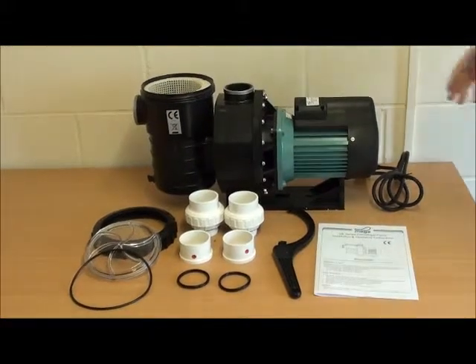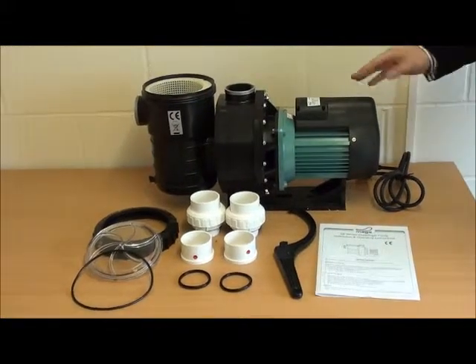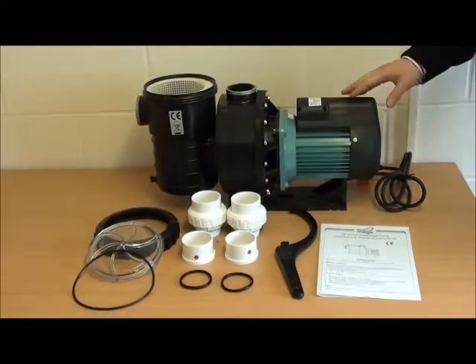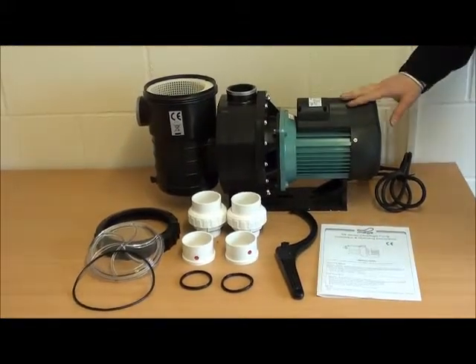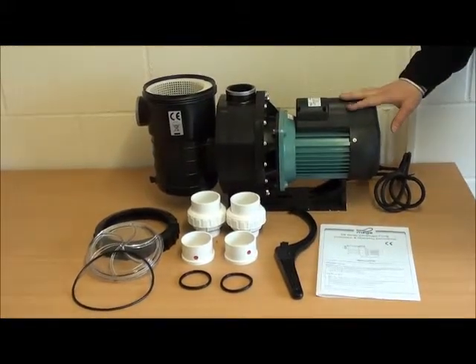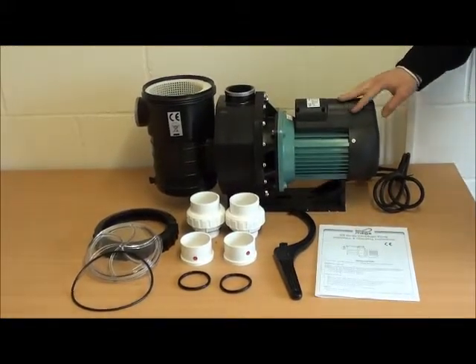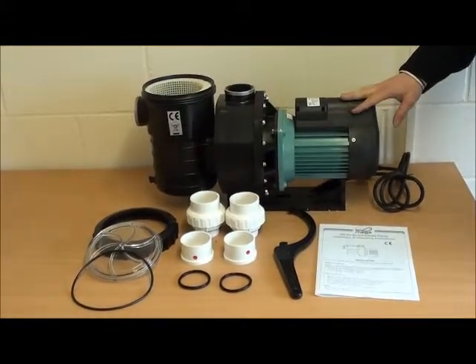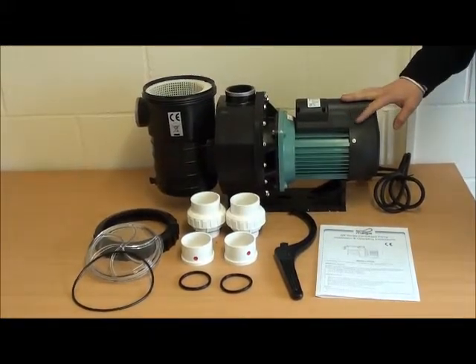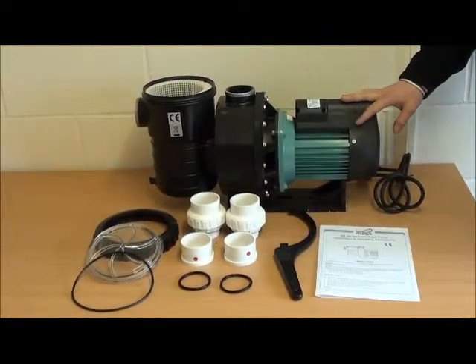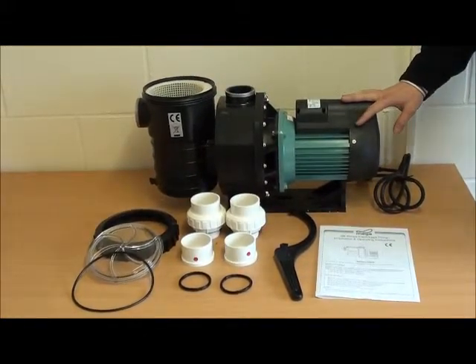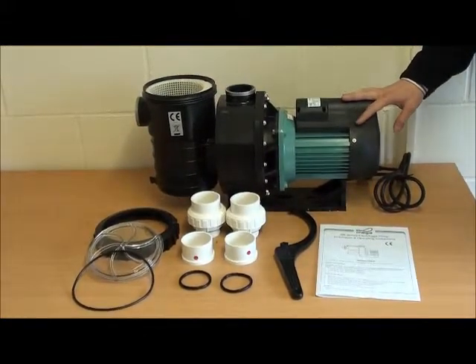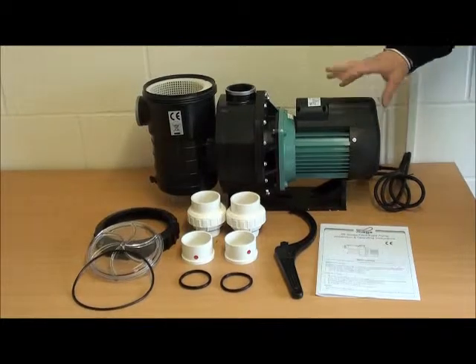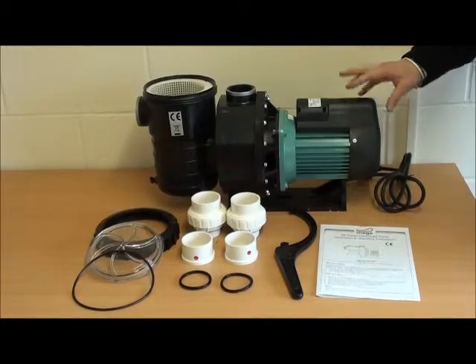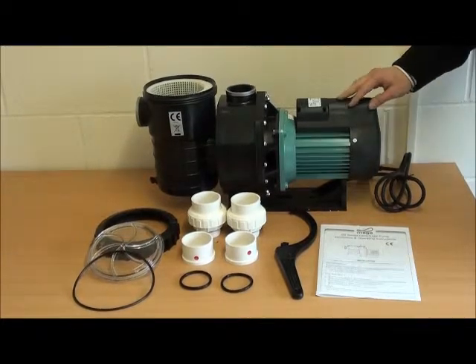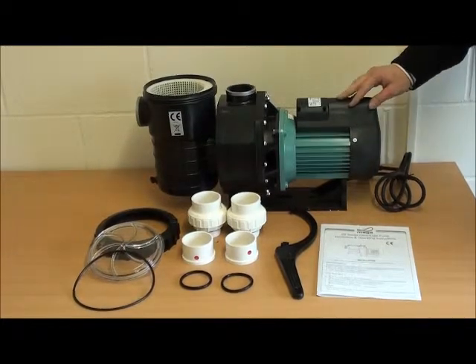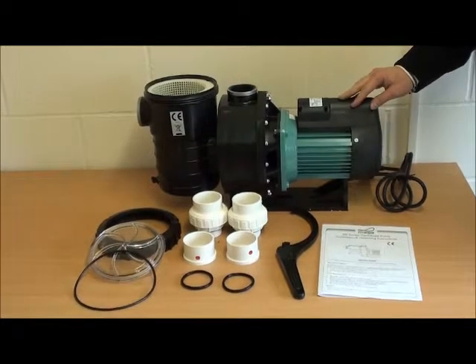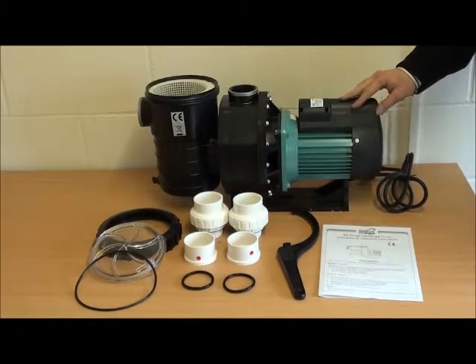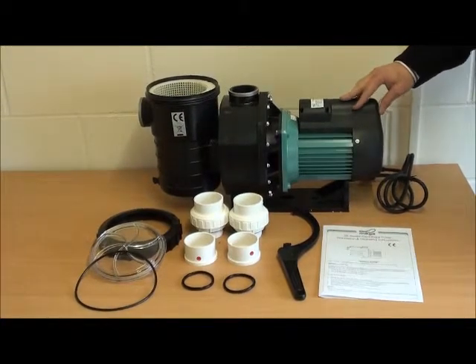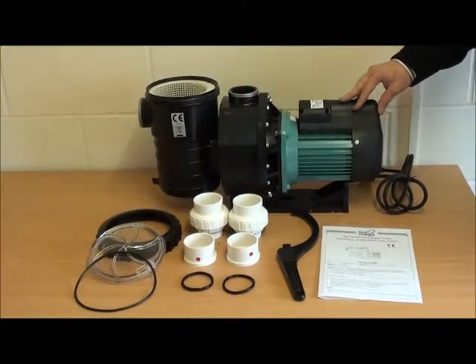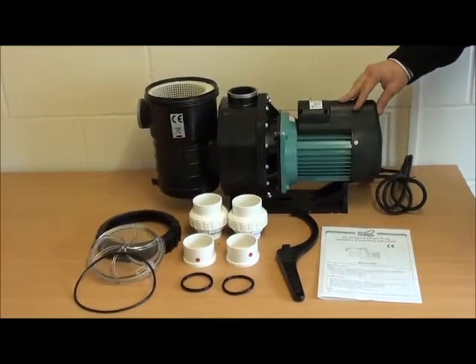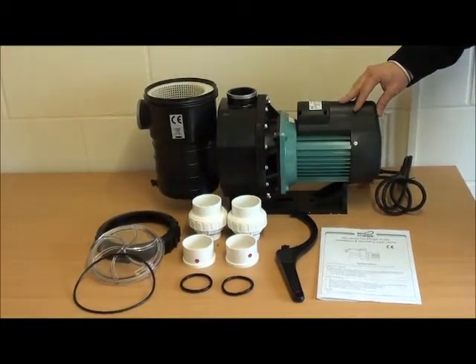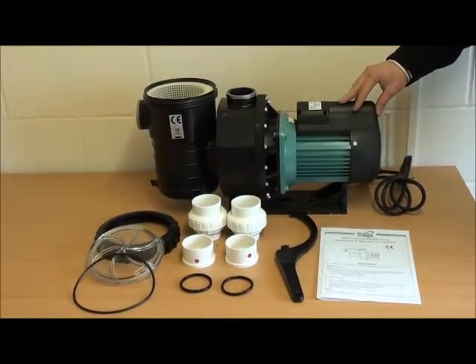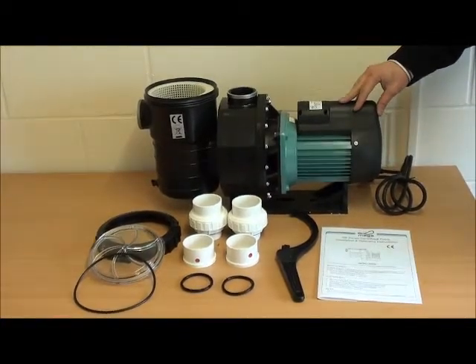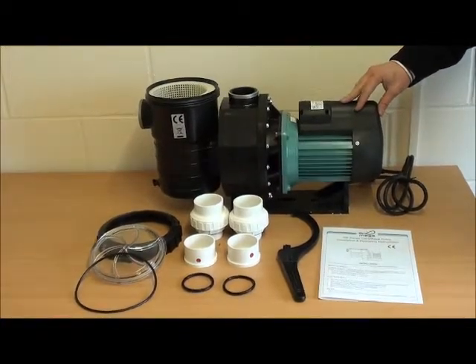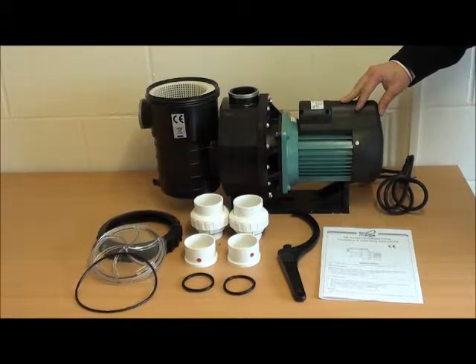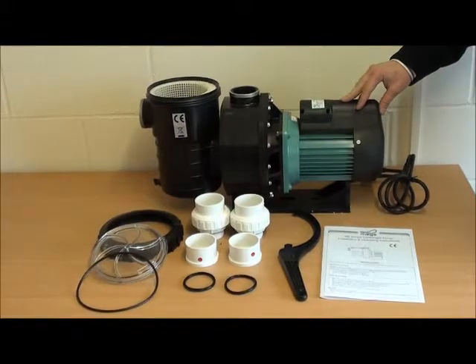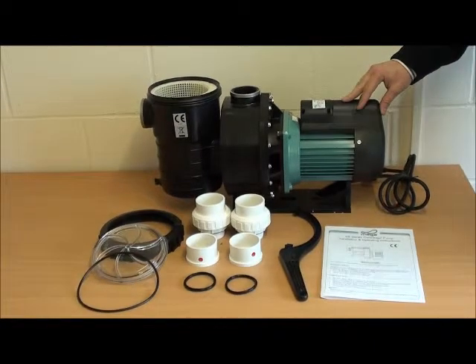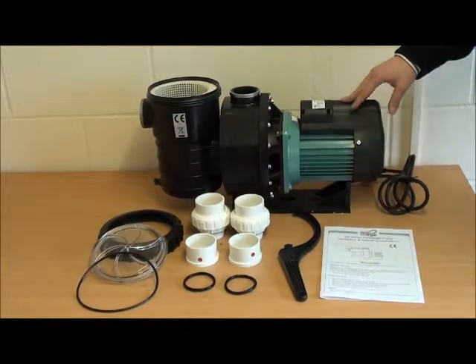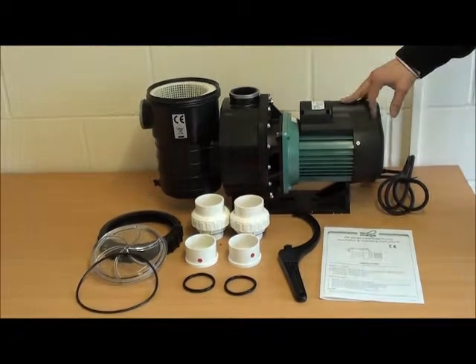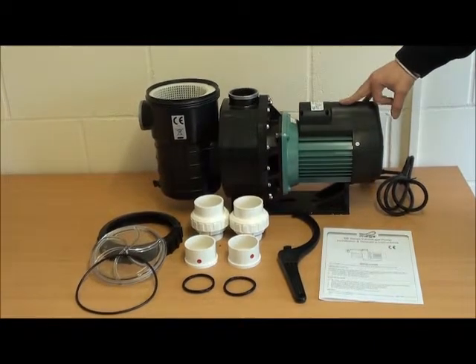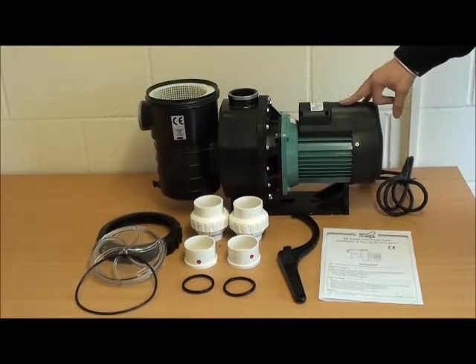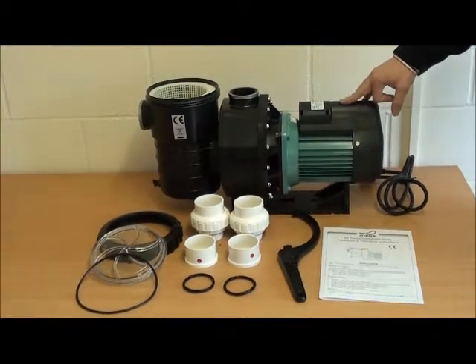Here we have the Mega SB 1.5 horsepower pump. It's the same model for the SB 1, 1.5, 2 and 3 horsepower pumps — the biggest in the Mega Swimming Pool range.